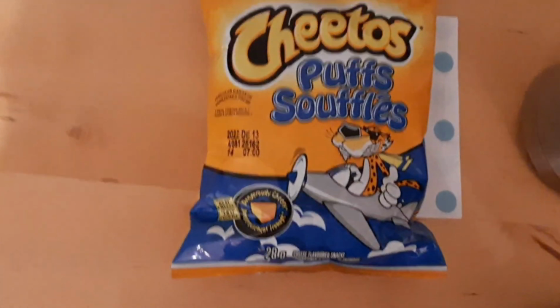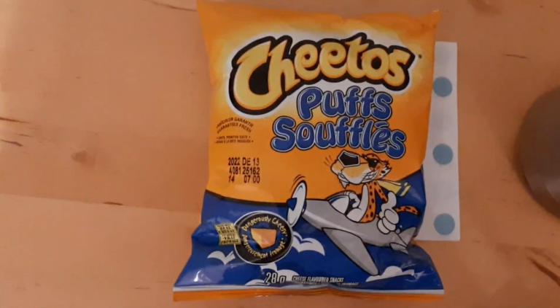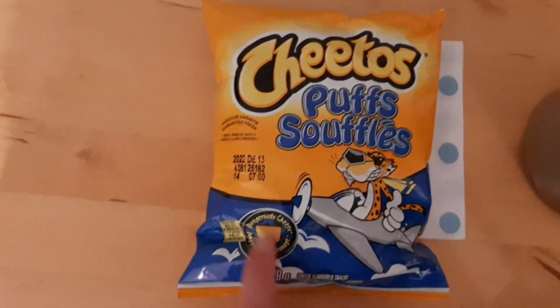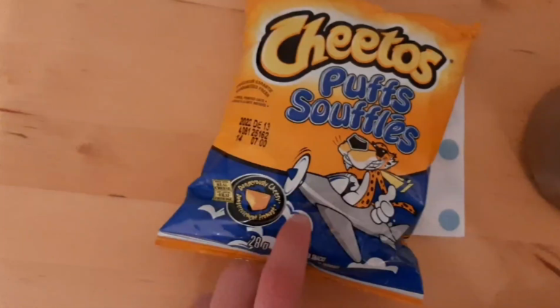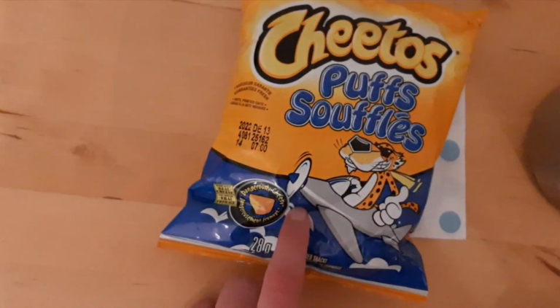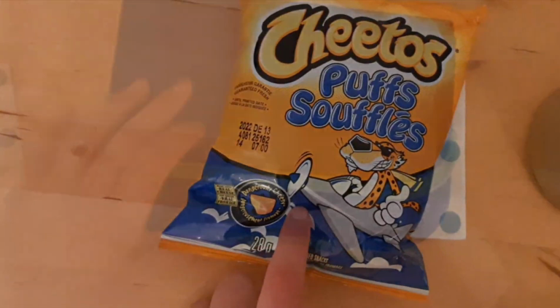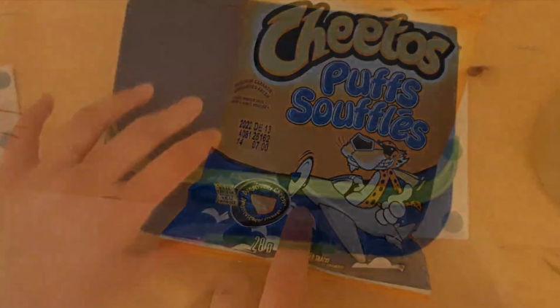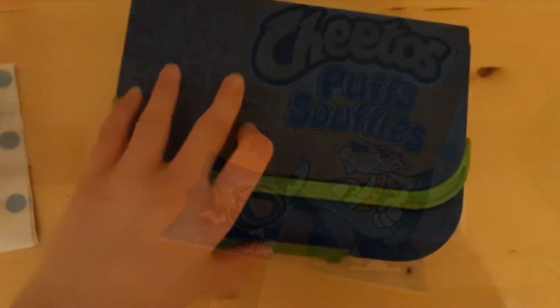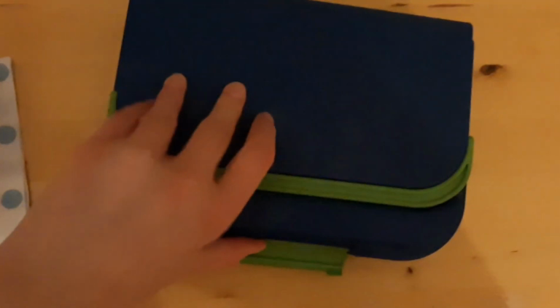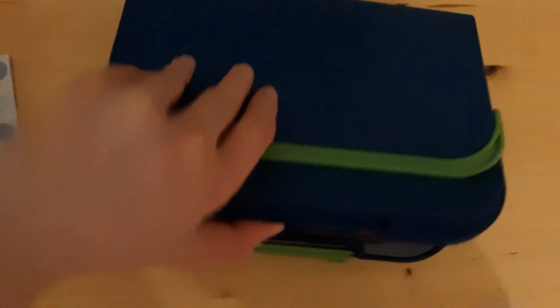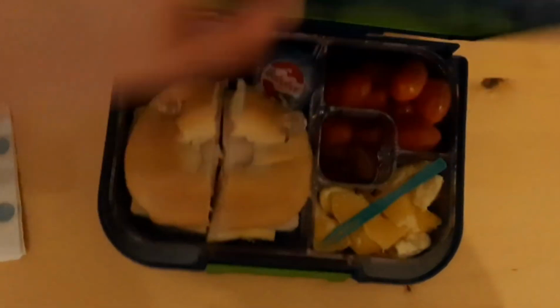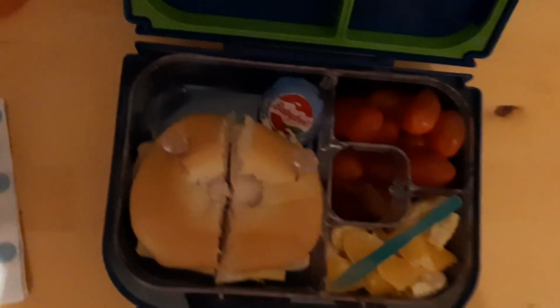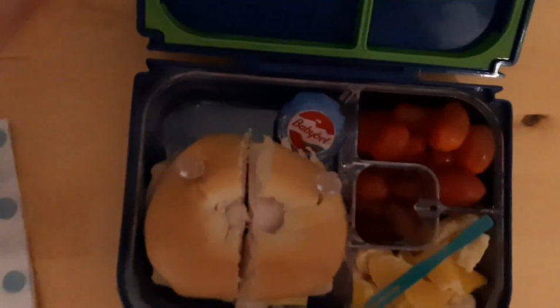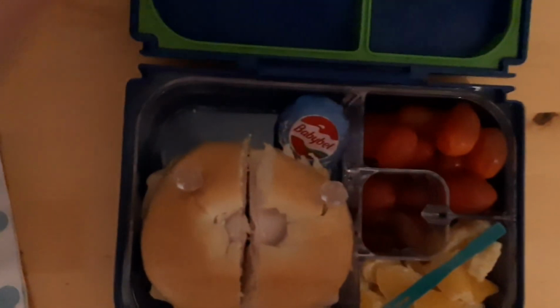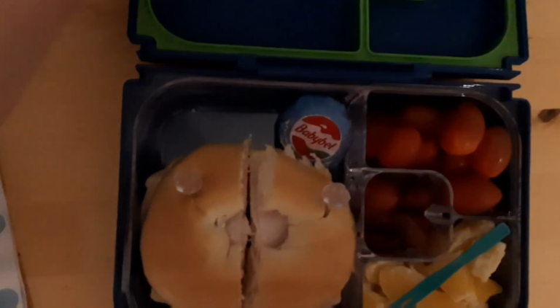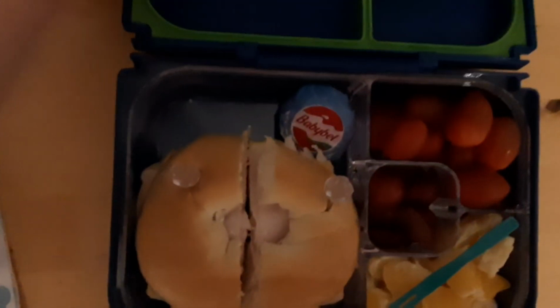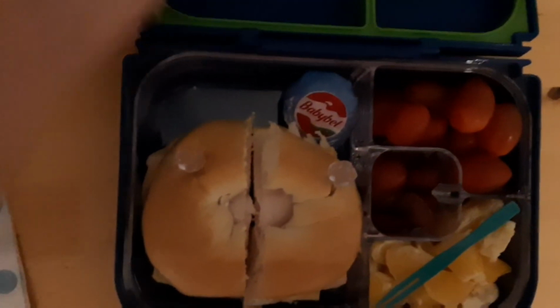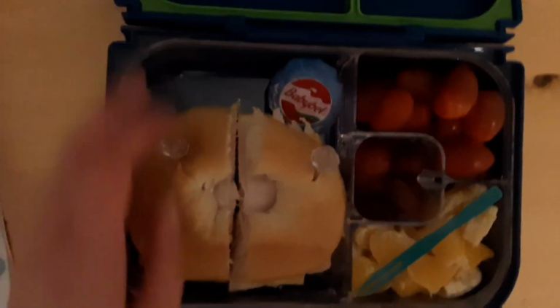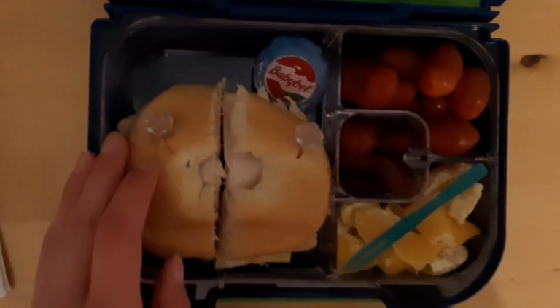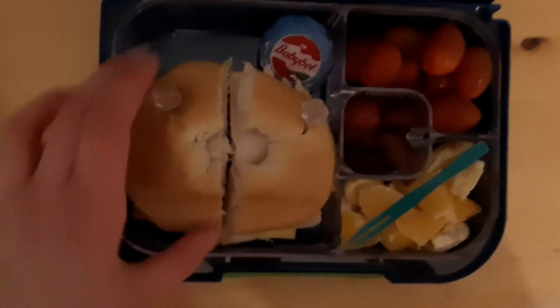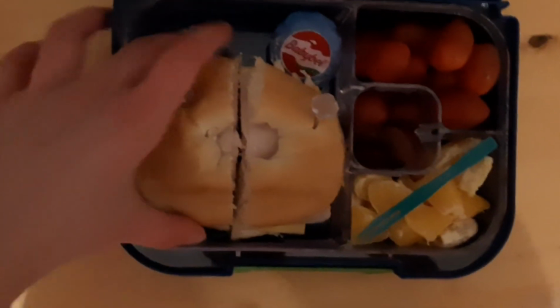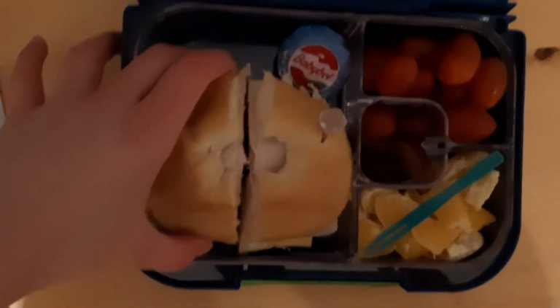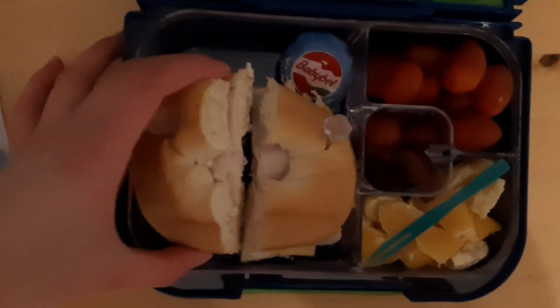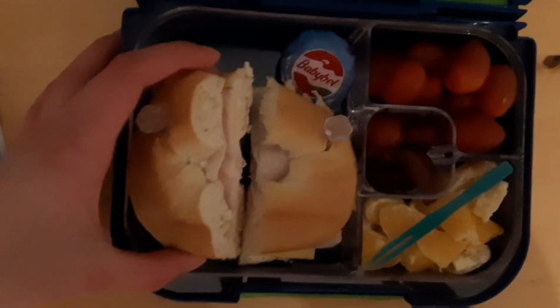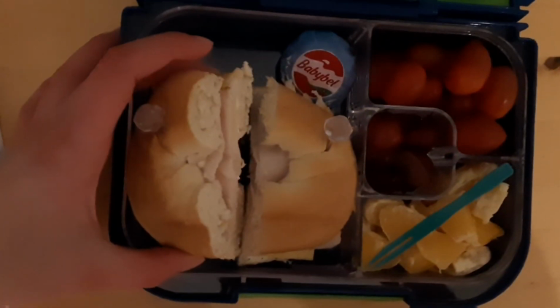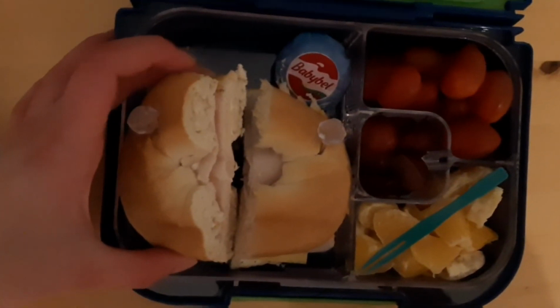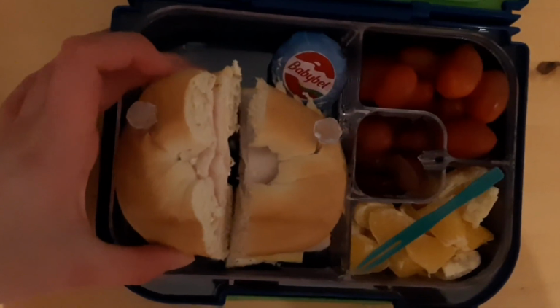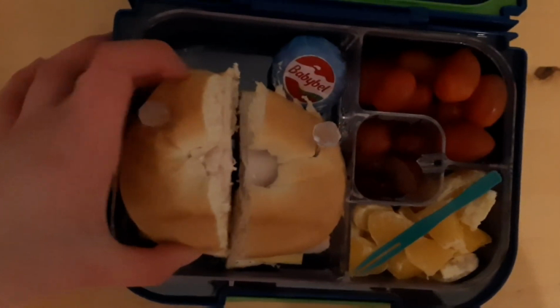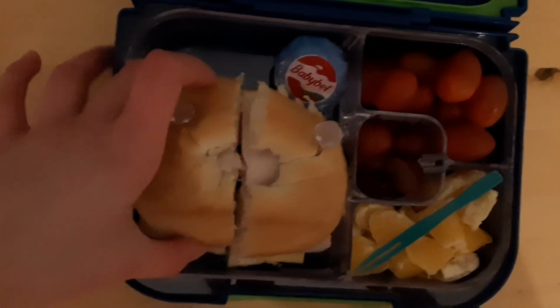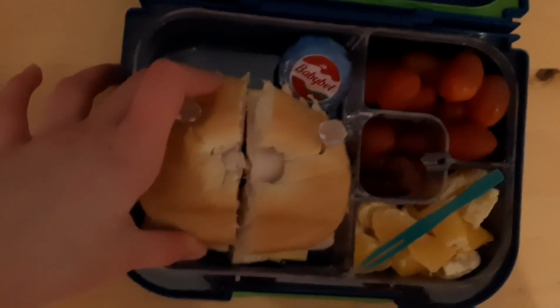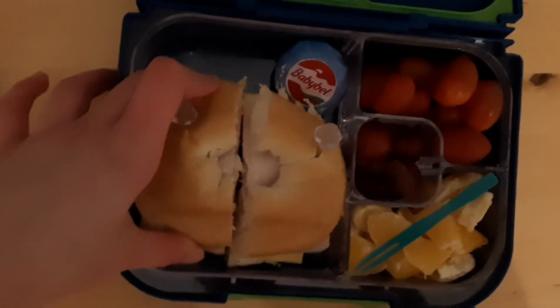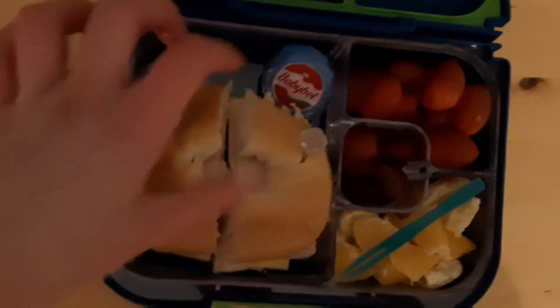For snack I have some Cheeto puffs. Here's what I'm having for Friday. For Friday's lunch I'm having a ham, cheese, and cream cheese bagel.